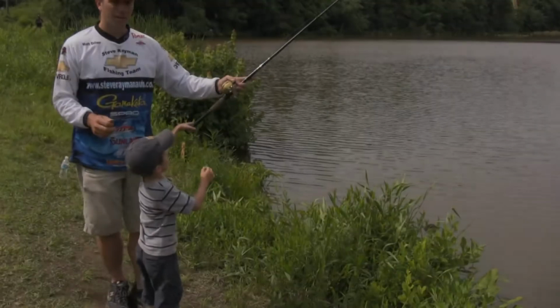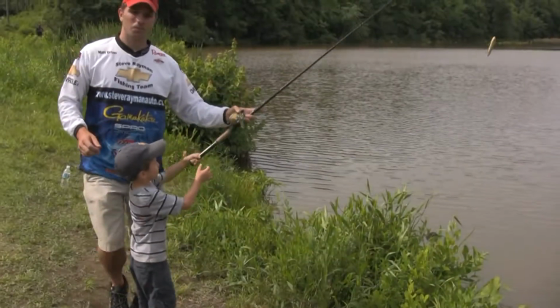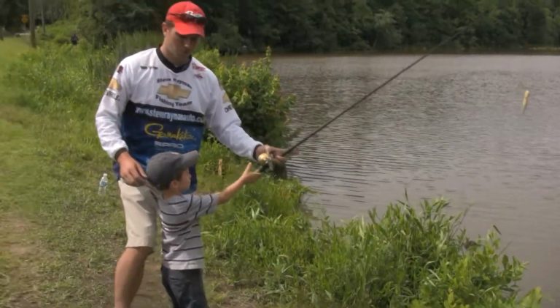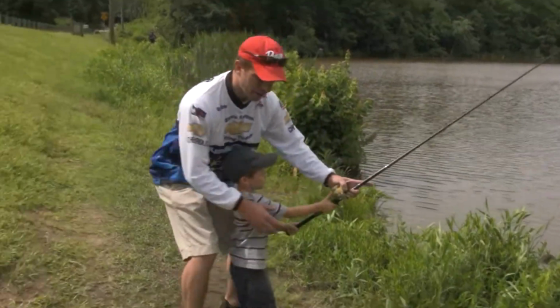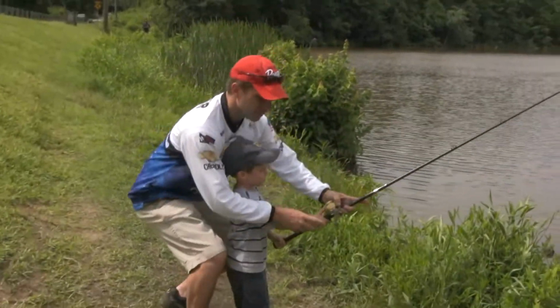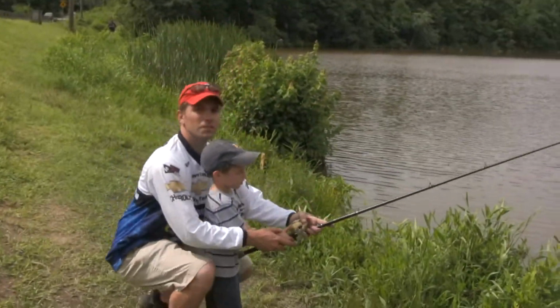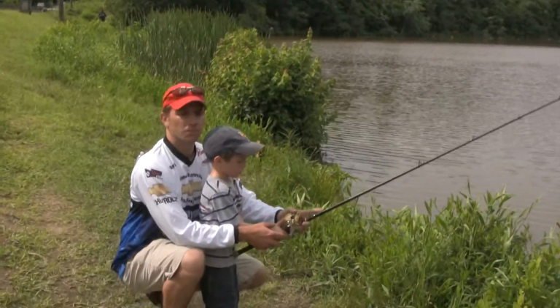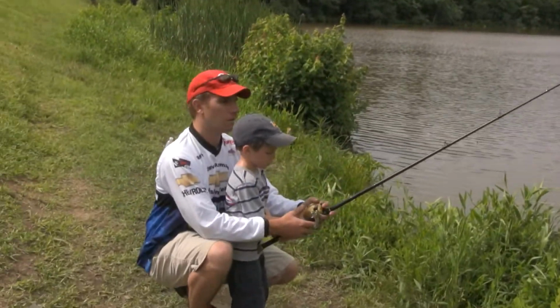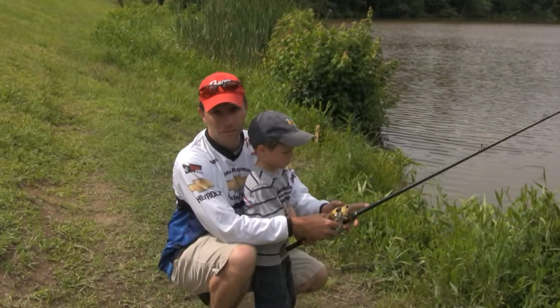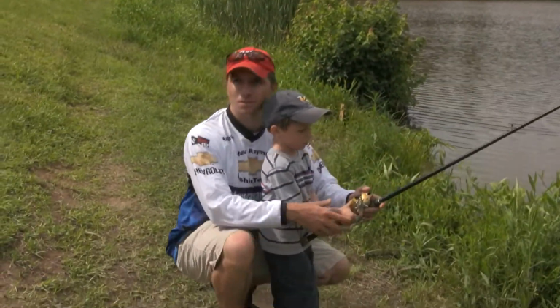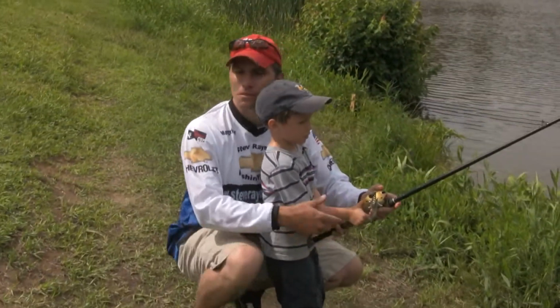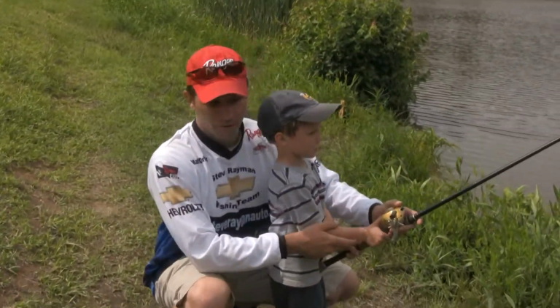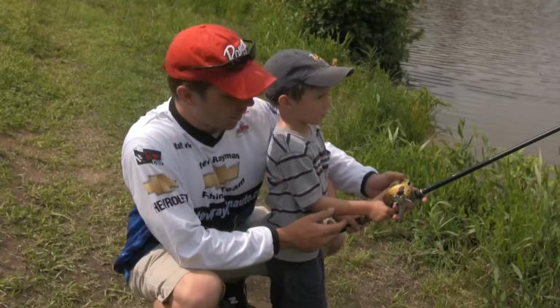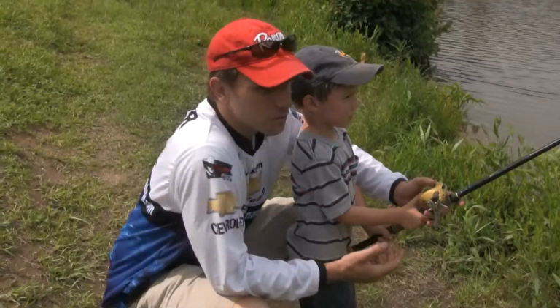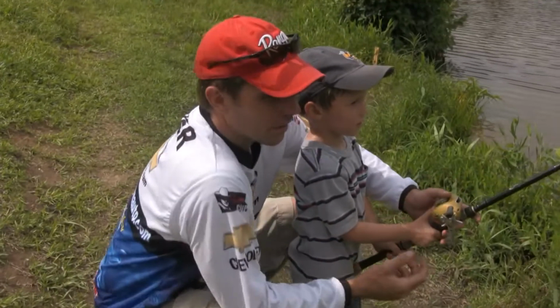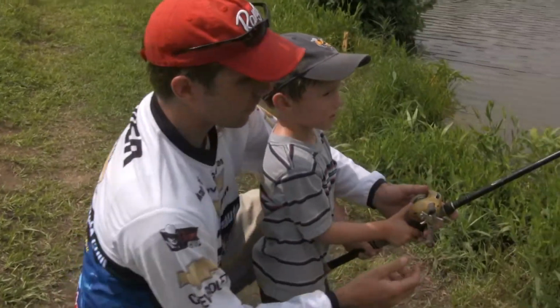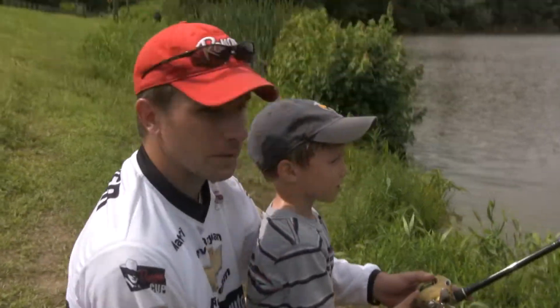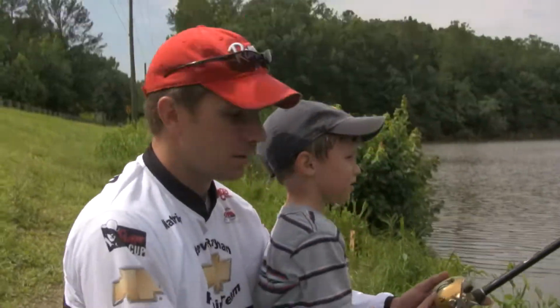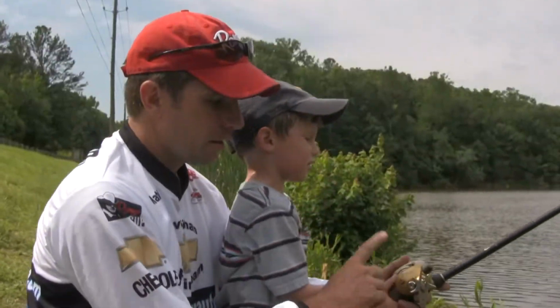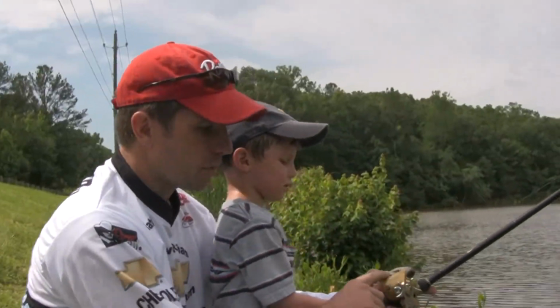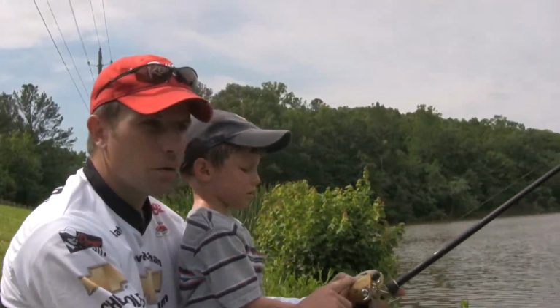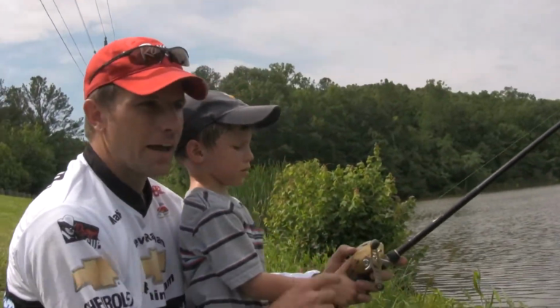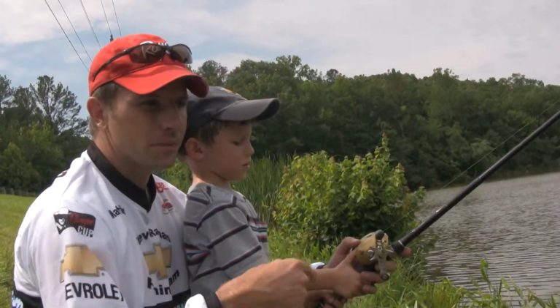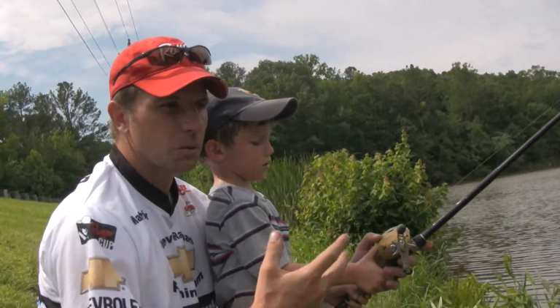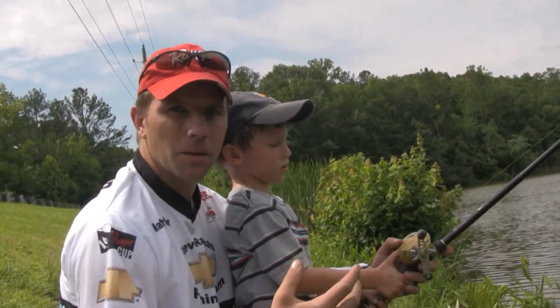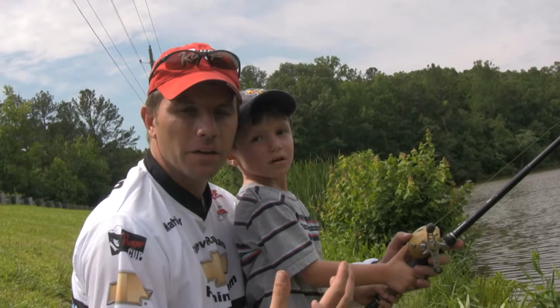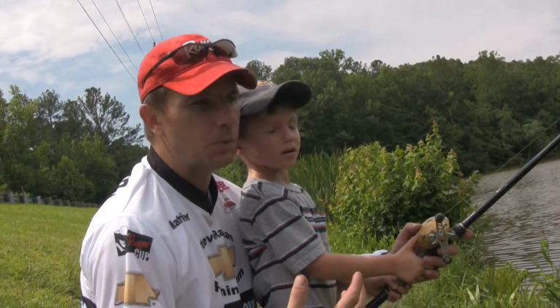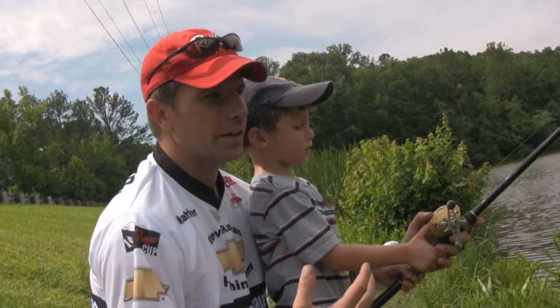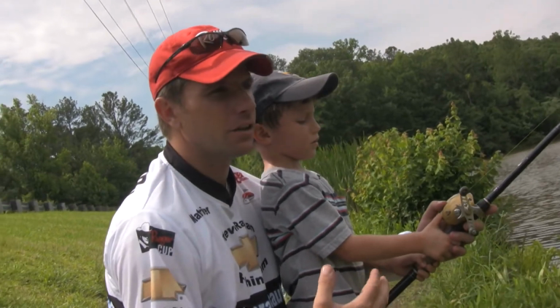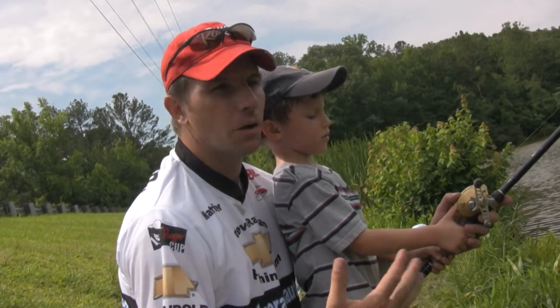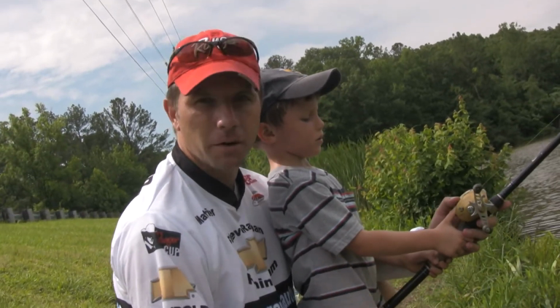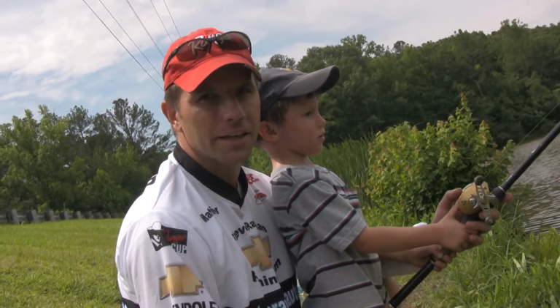The baitcaster is probably one of the hardest rod and reel combos to learn how to throw, because if you let go of the line, it spools up — and people that fish know it as a bird's nest.